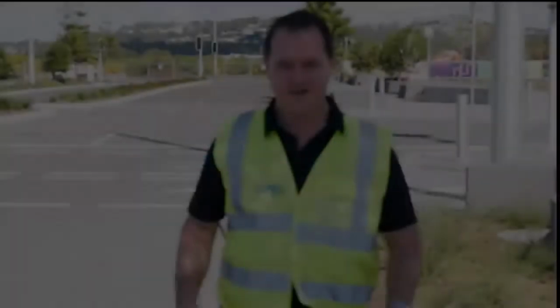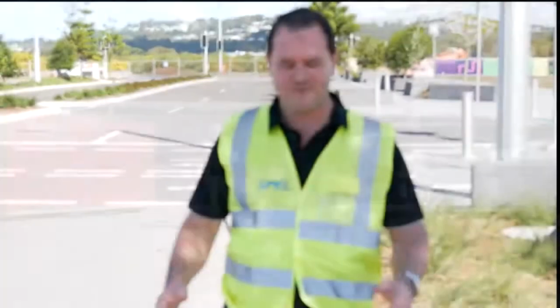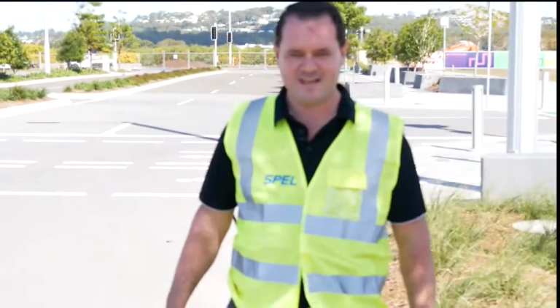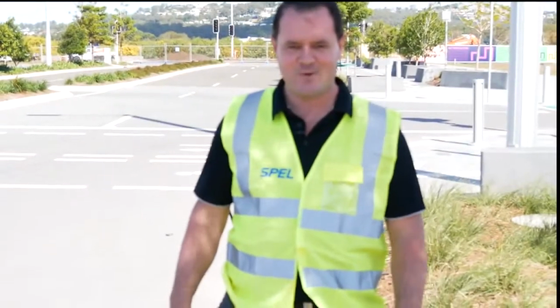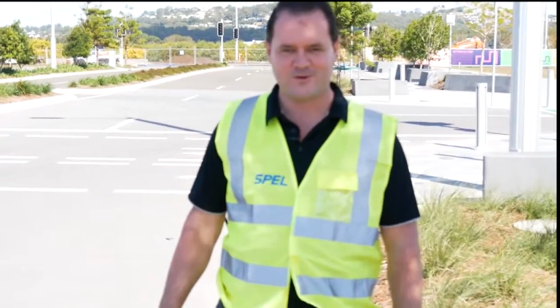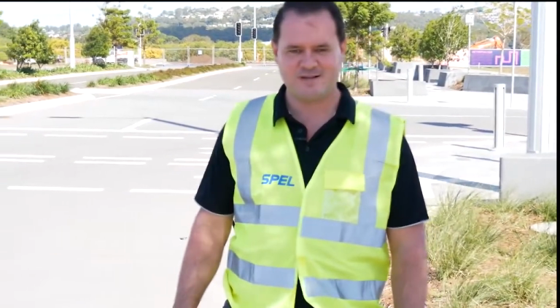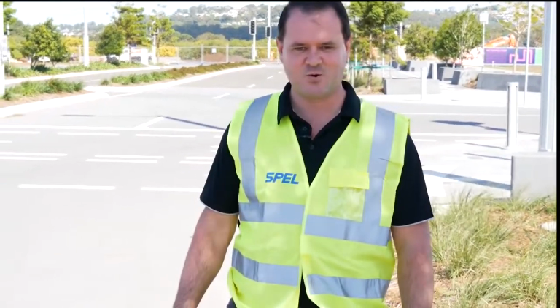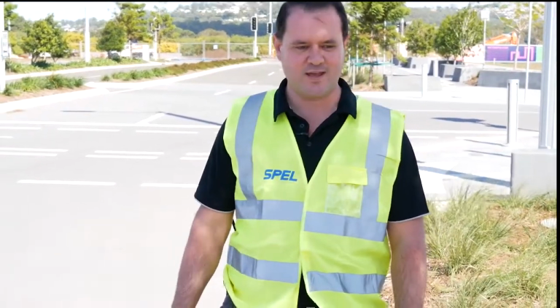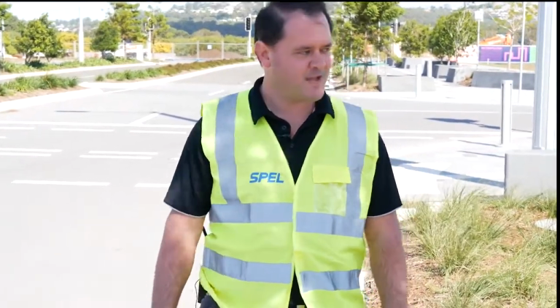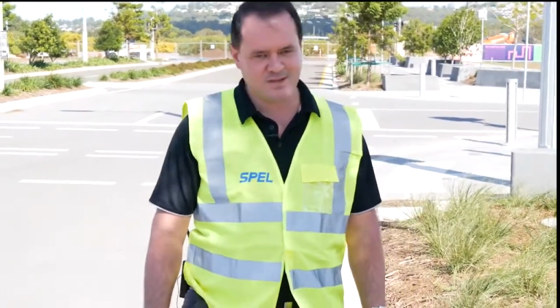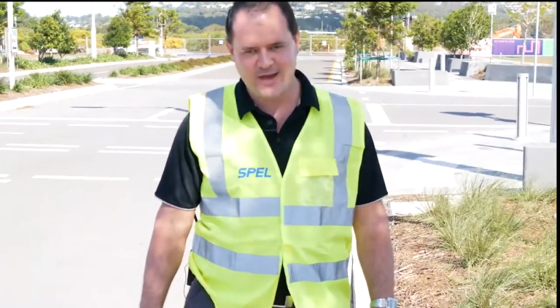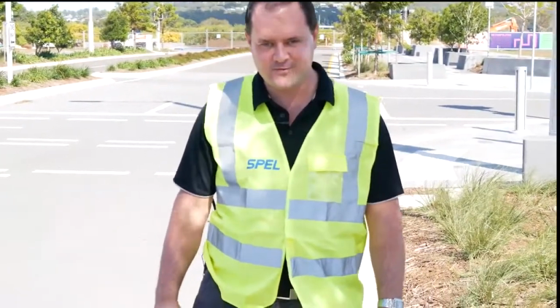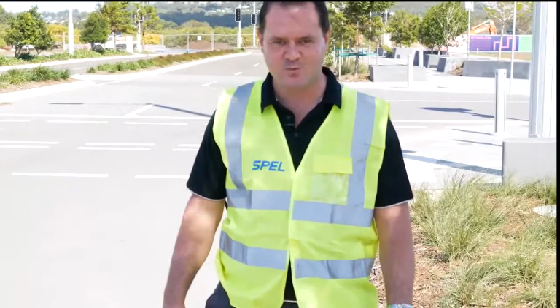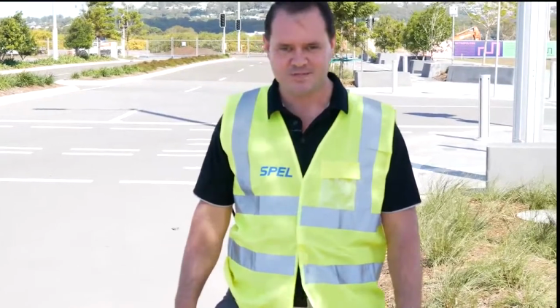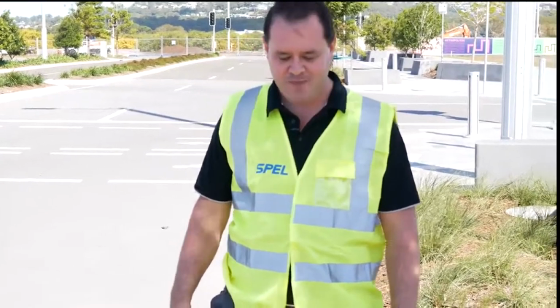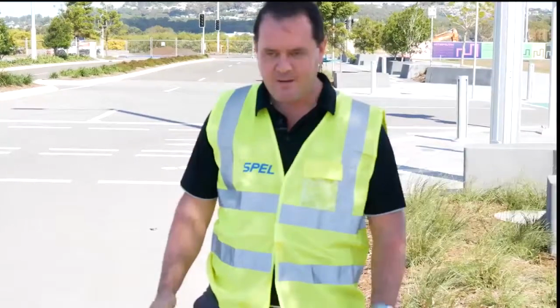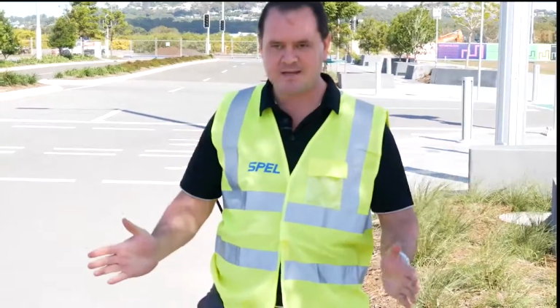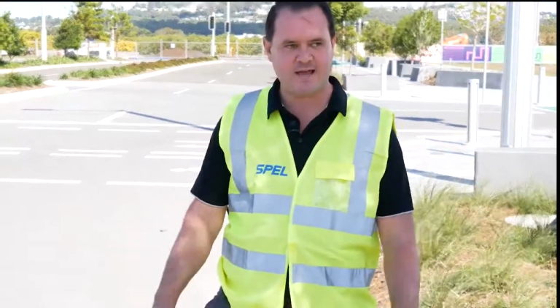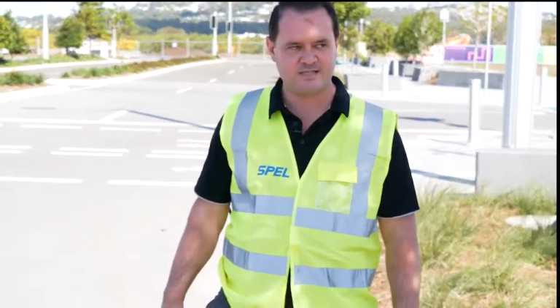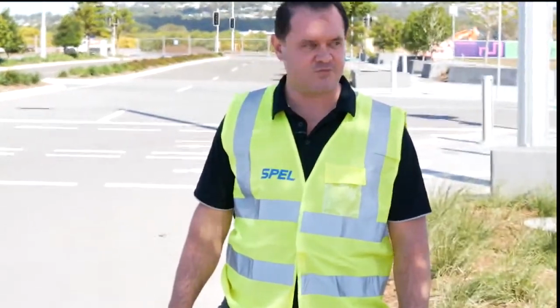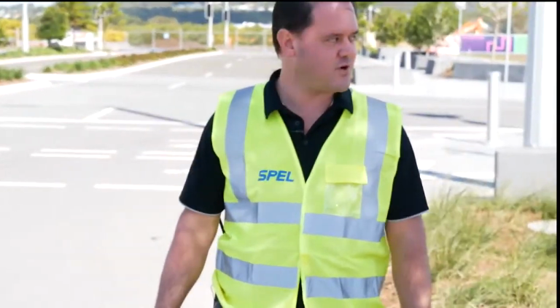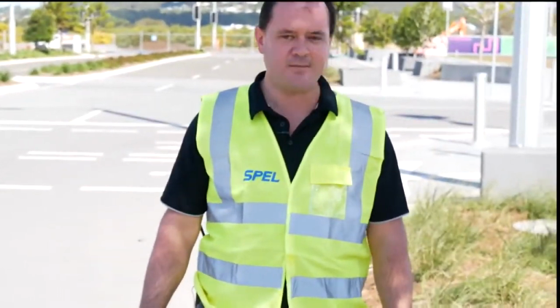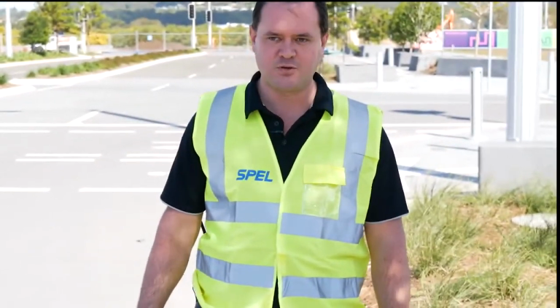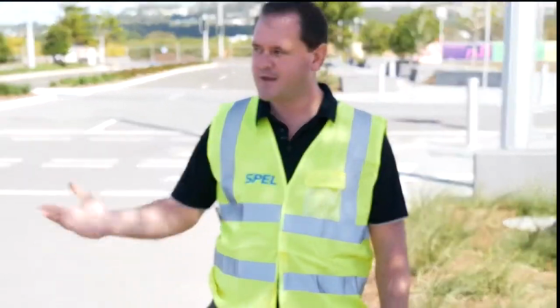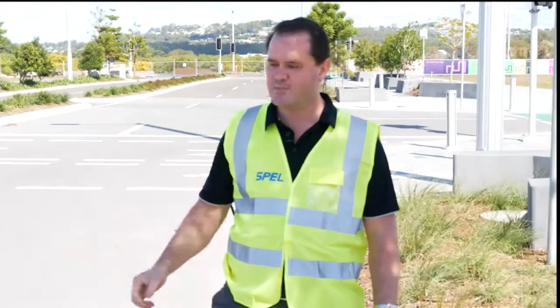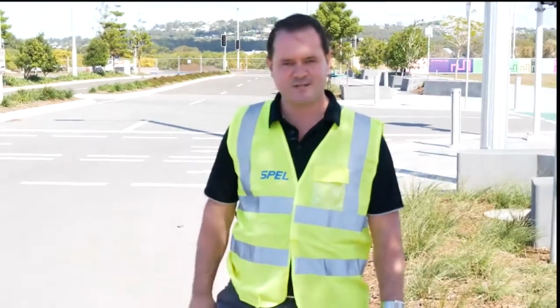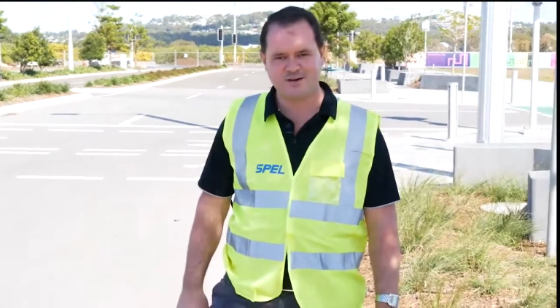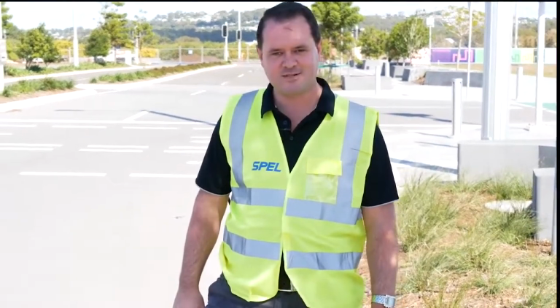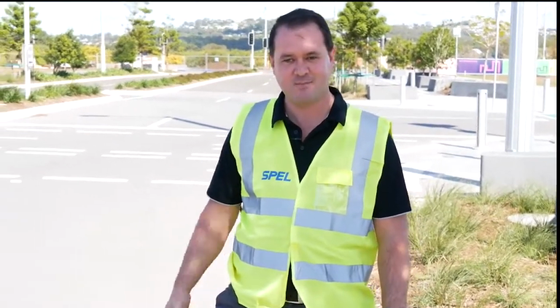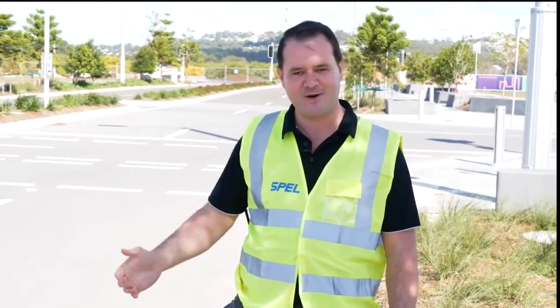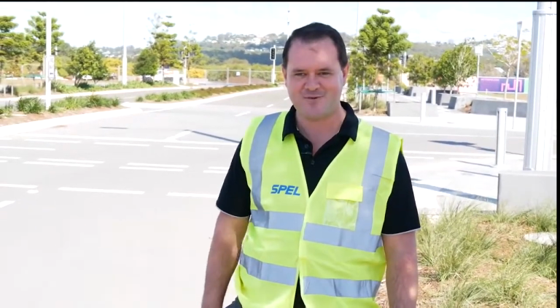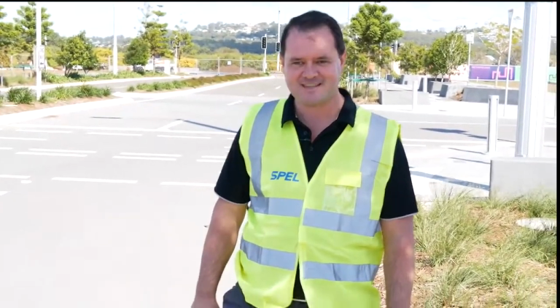Hello everybody, it's Andy Hornbuckle from Spell Stormwater, and also the co-founder of Stormwater Shepherds. I'm here today on the Sun Central site at Maroochydore on the beautiful Sunshine Coast — beautiful one day and perfect the next.